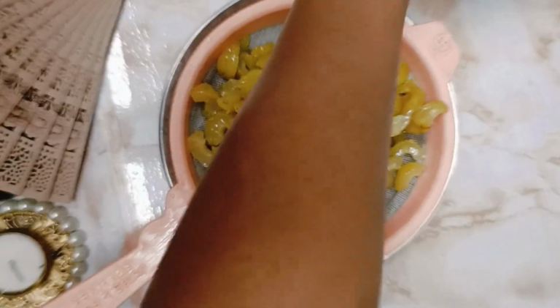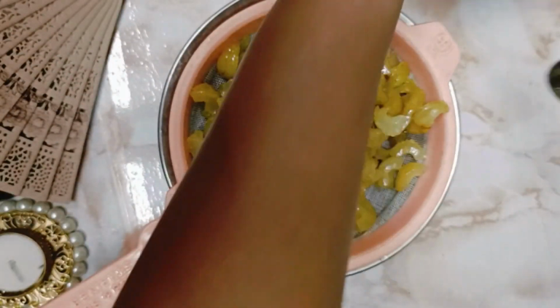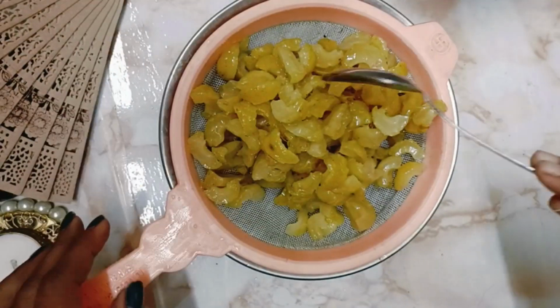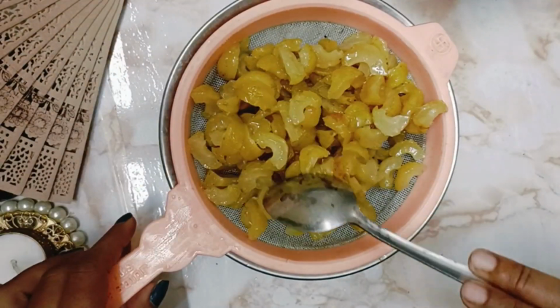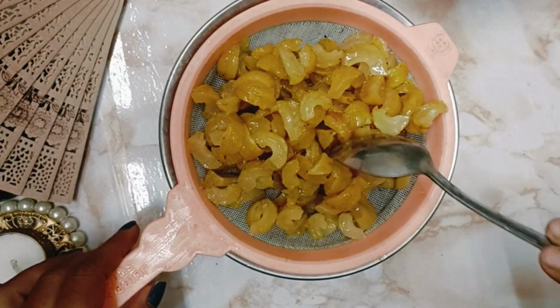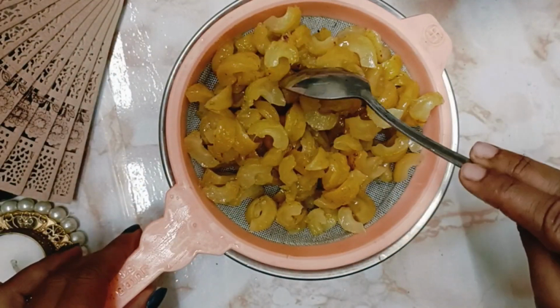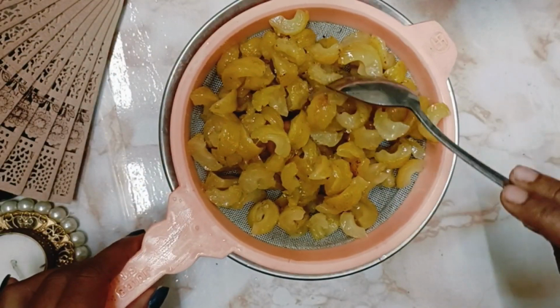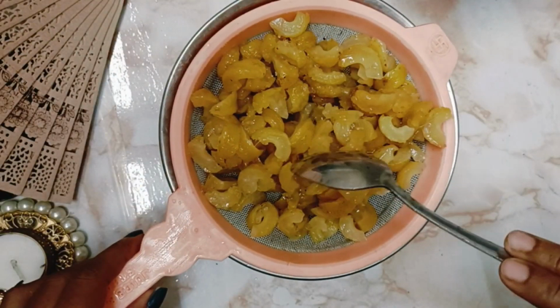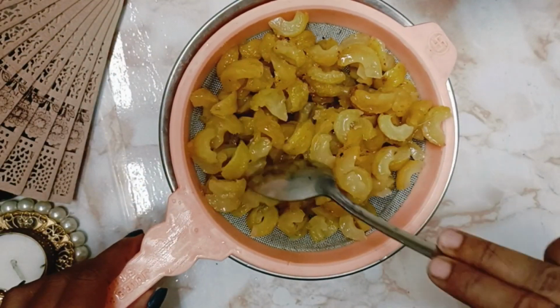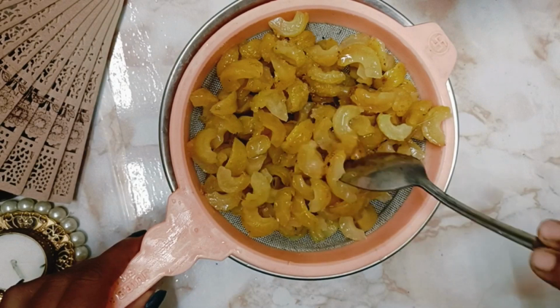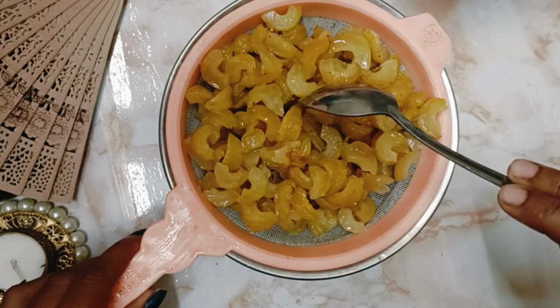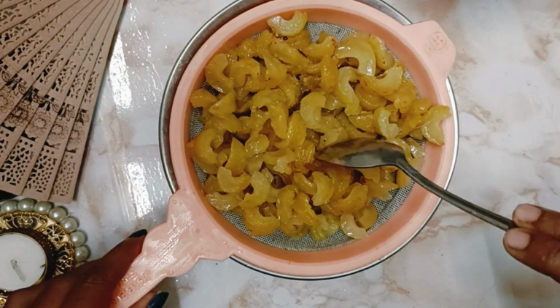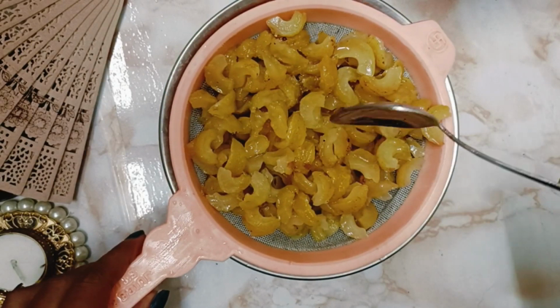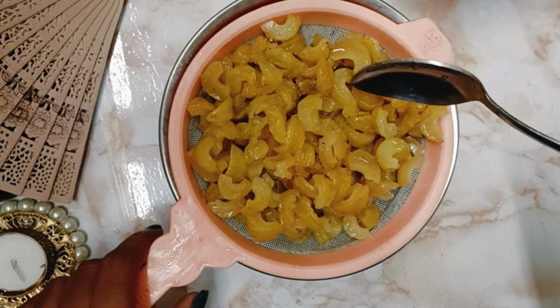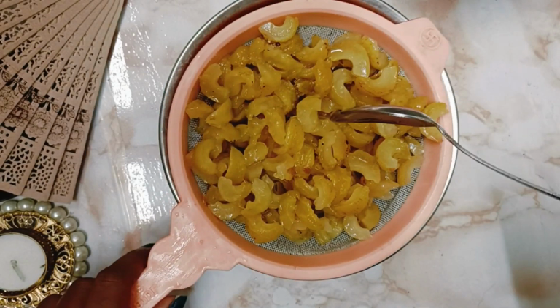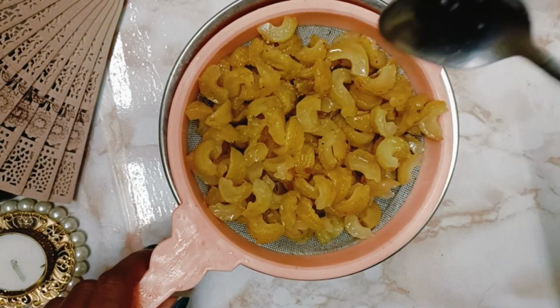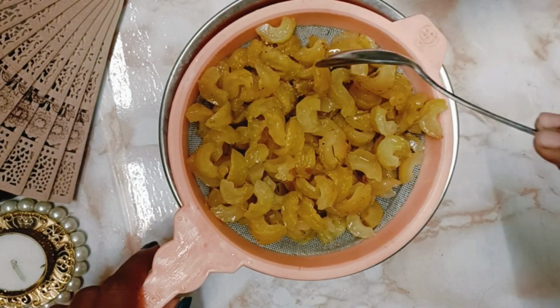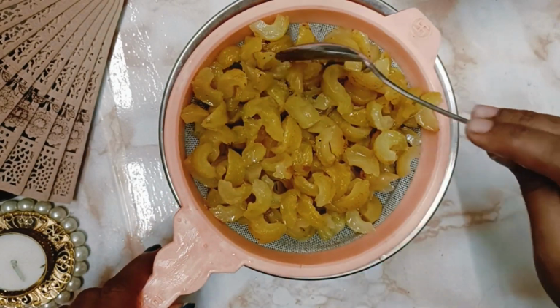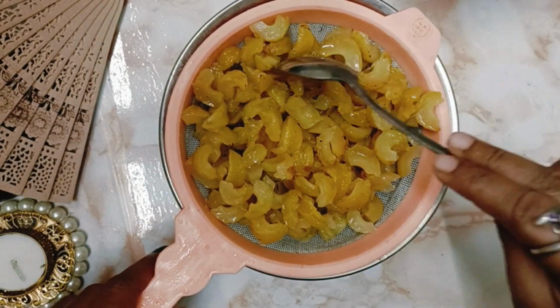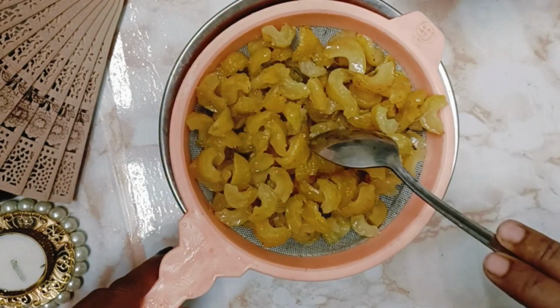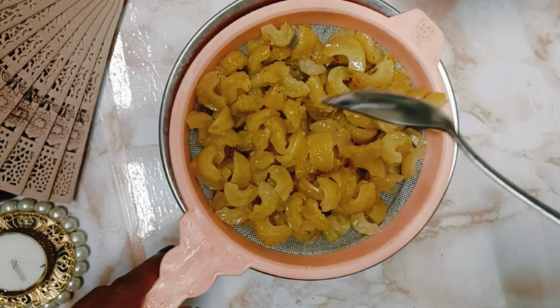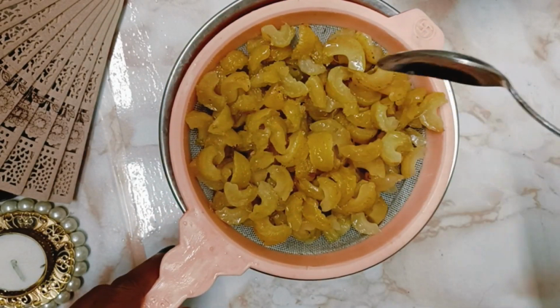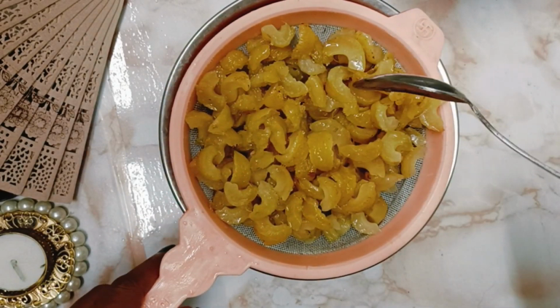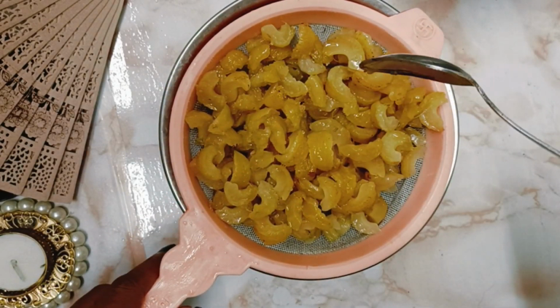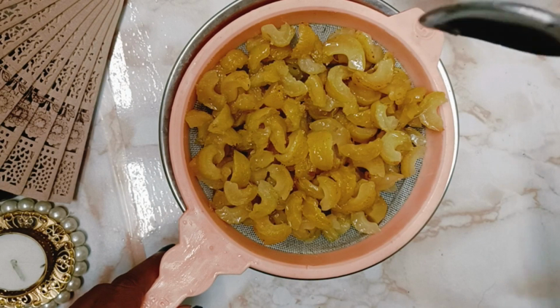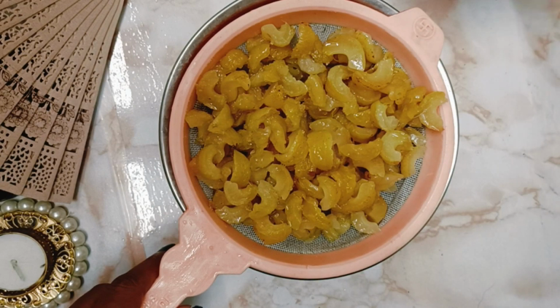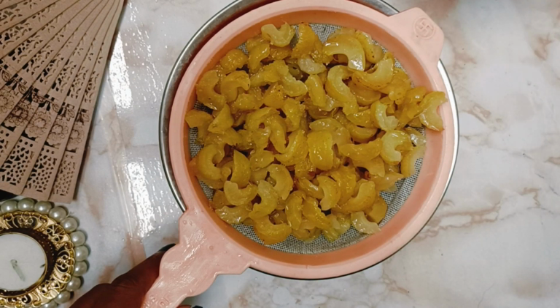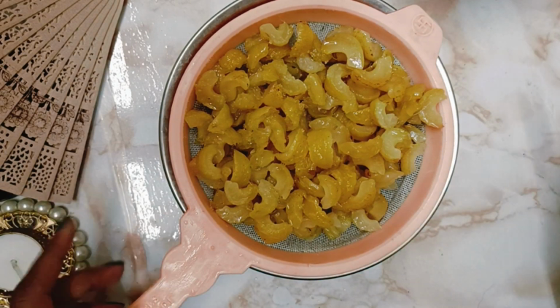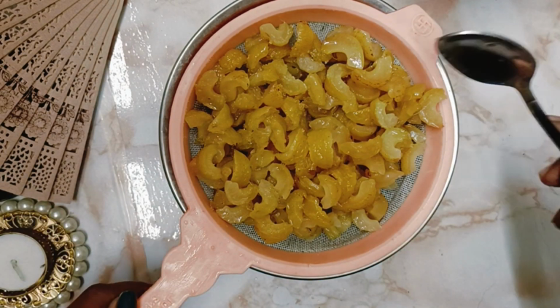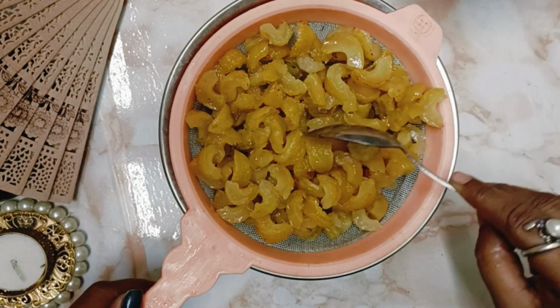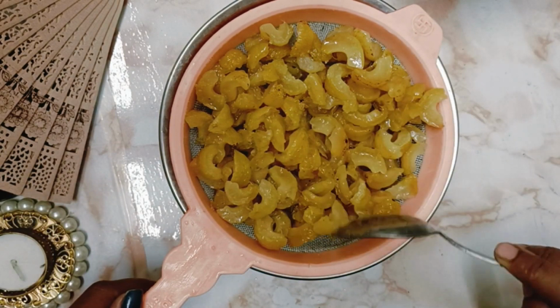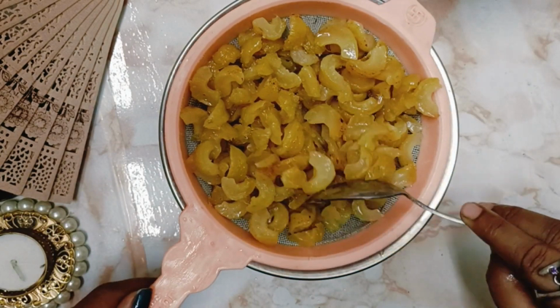So this is the leftover amla. We'll take it in a tray or any plate, whatever you like, and we'll dry it in the sun for around three days, then we'll go for the next step.